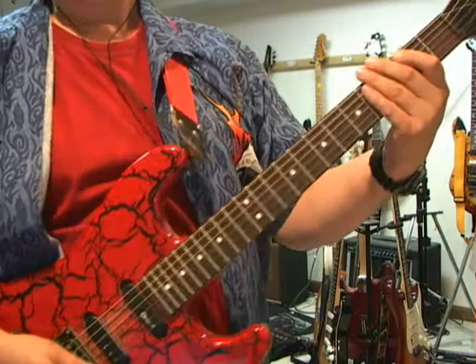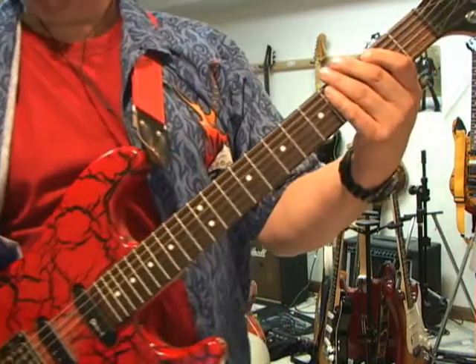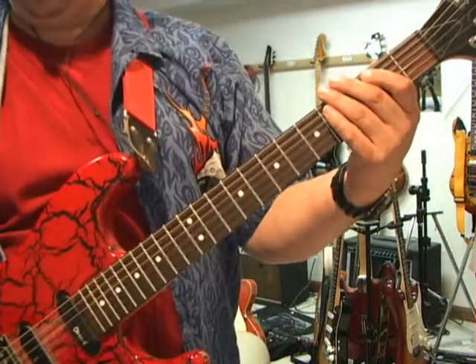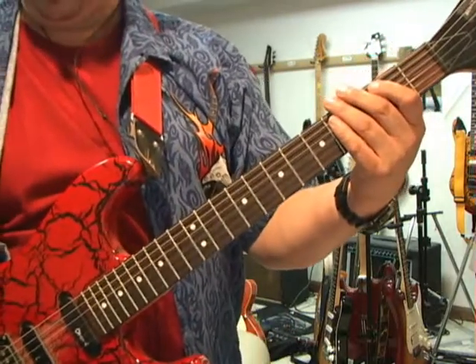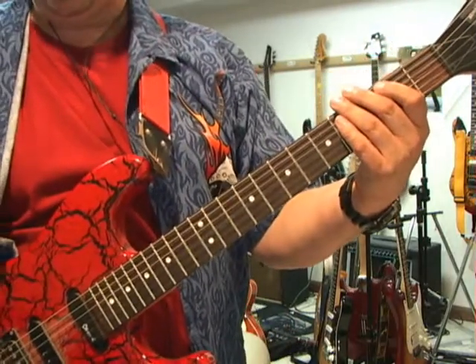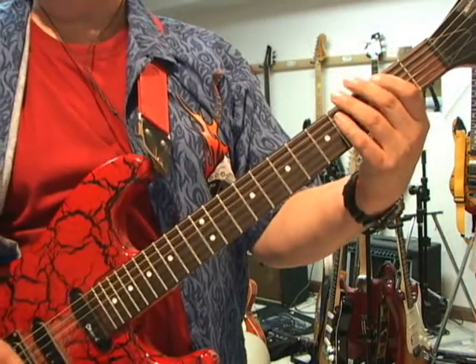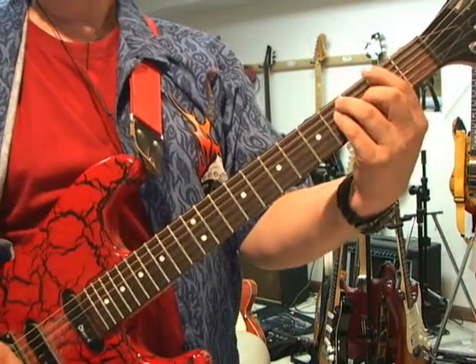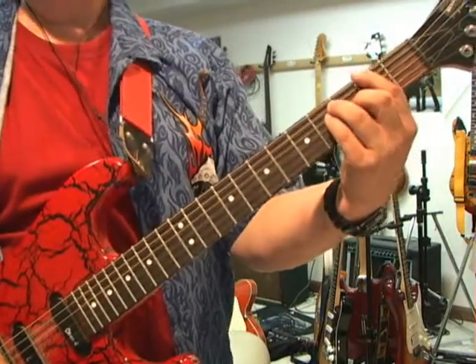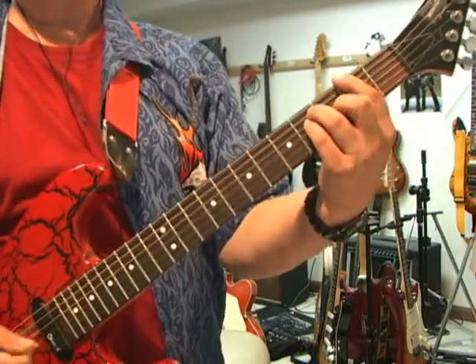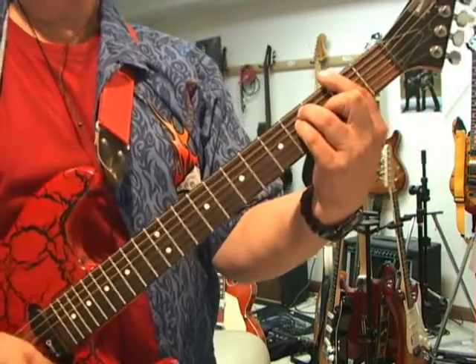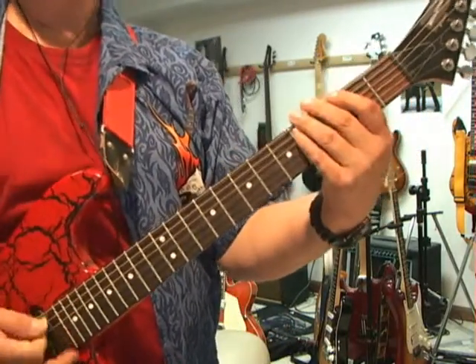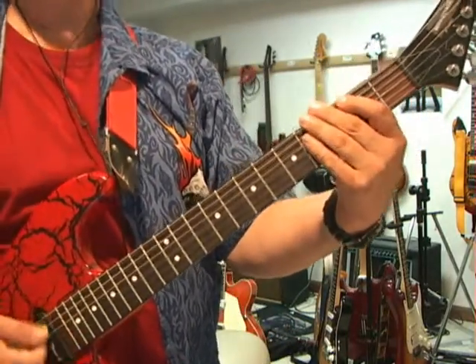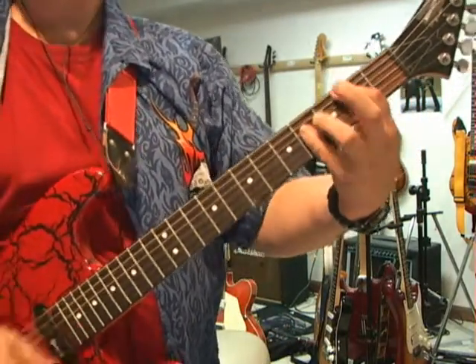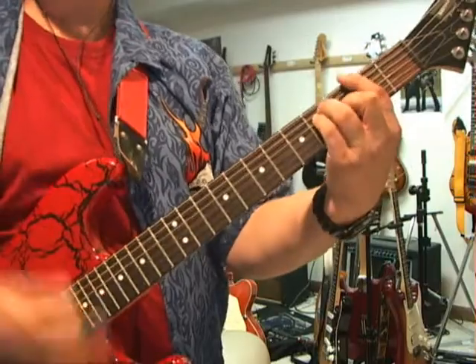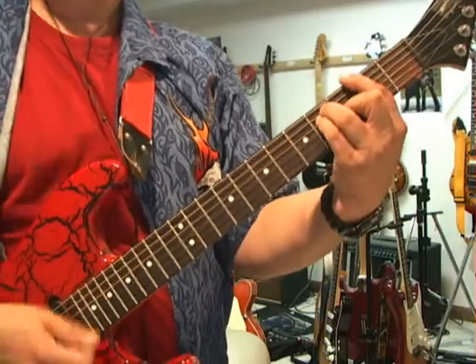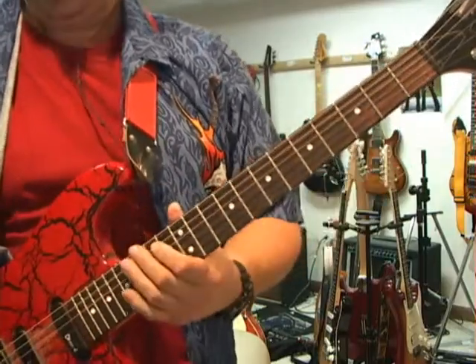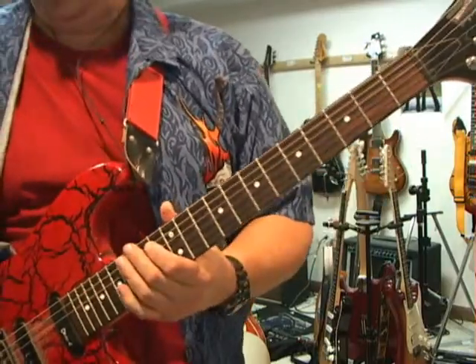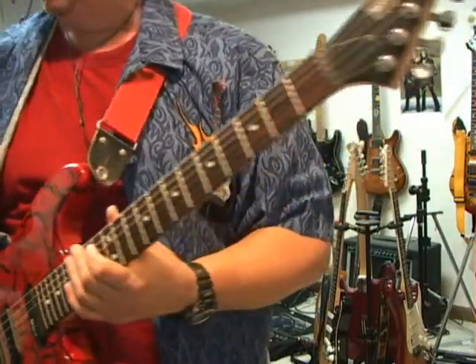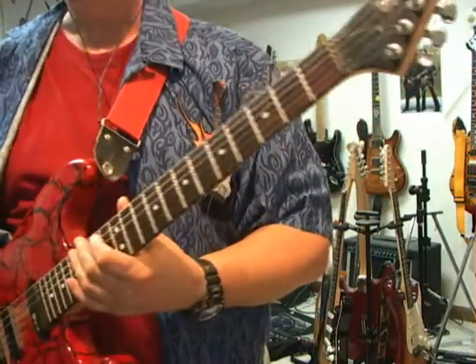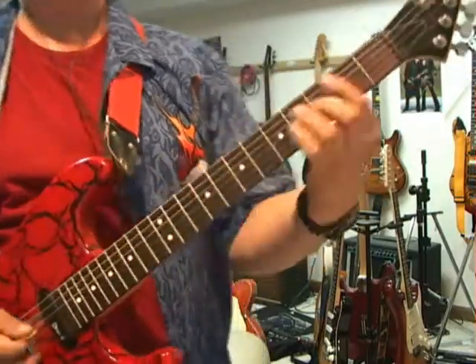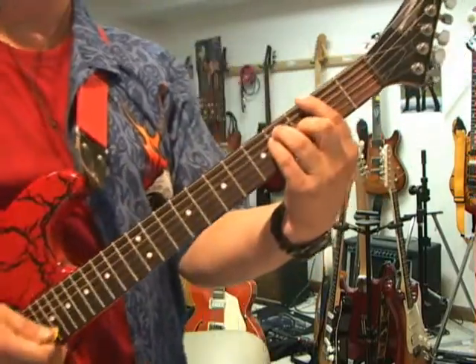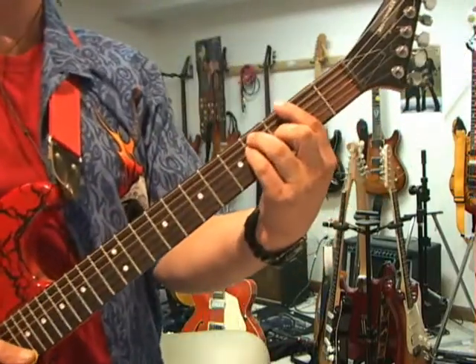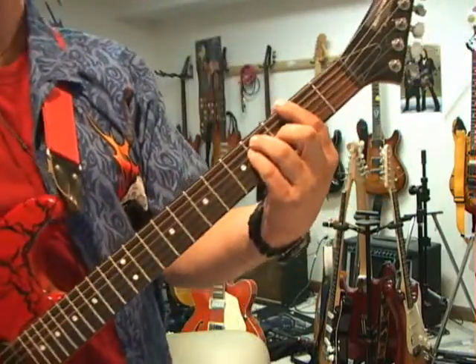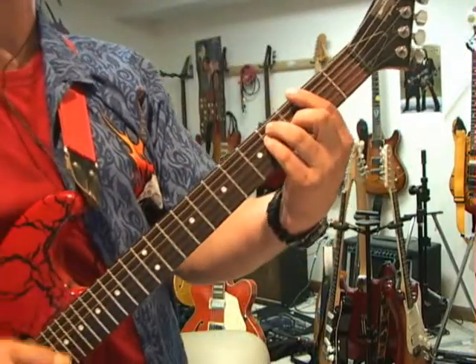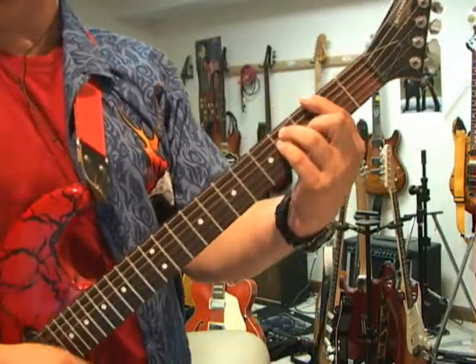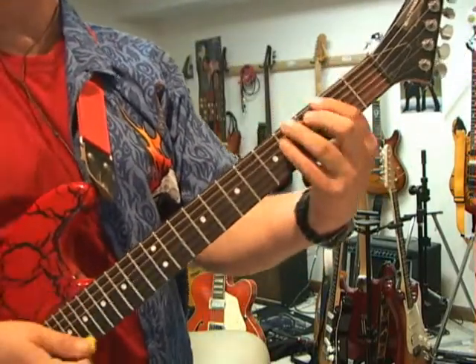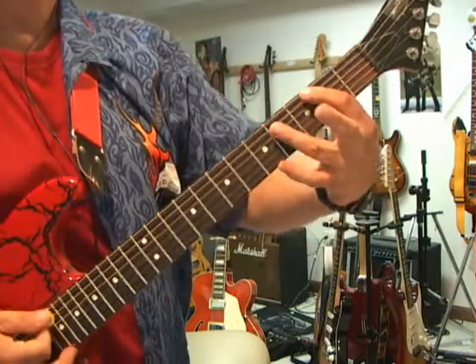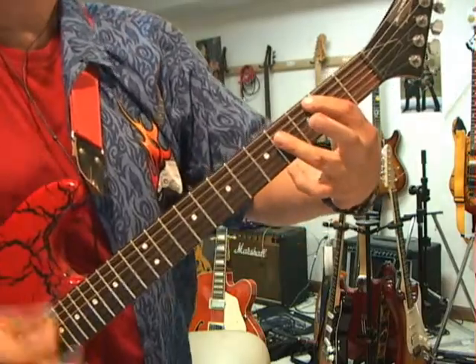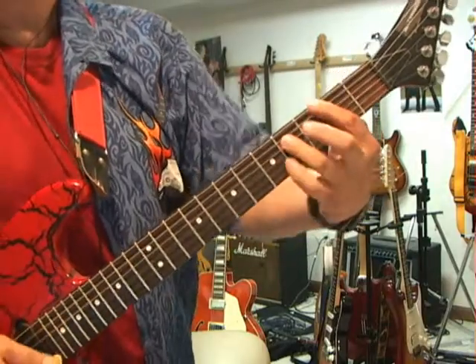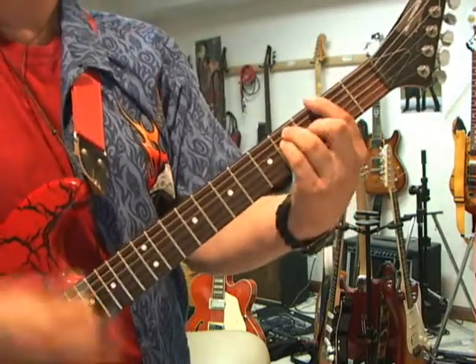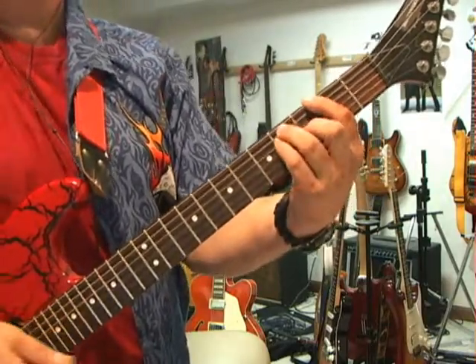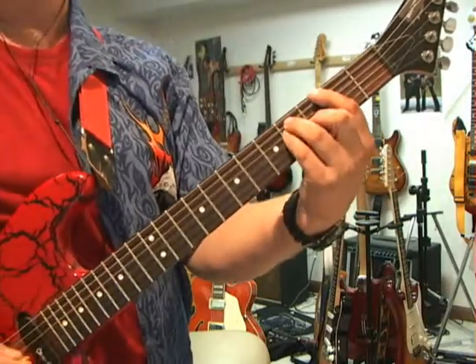And then the chords come along on top of that, and it goes... Kind of like a keyboard can do that, but you can do it with the guitar, and that's just F sharp, B to F sharp.